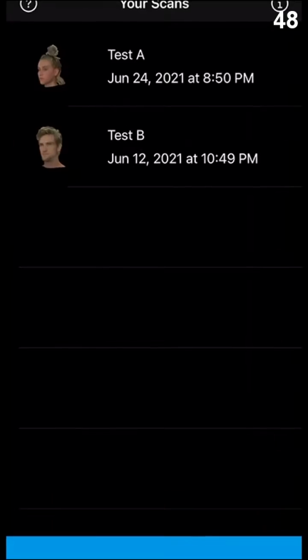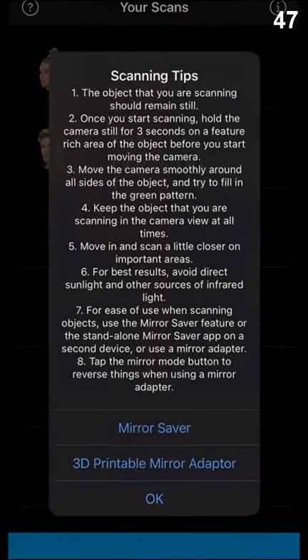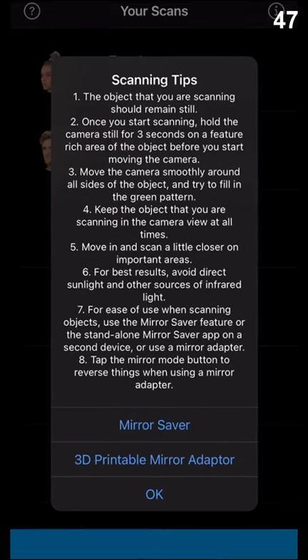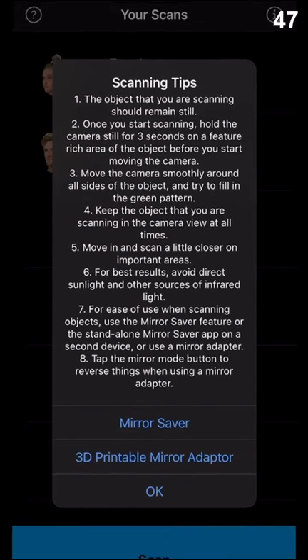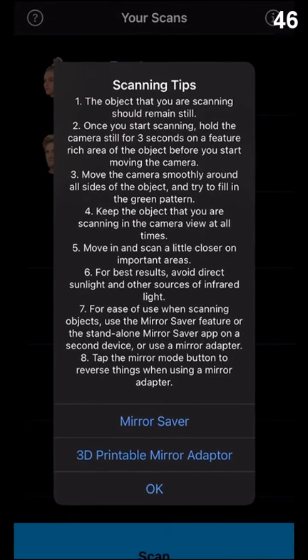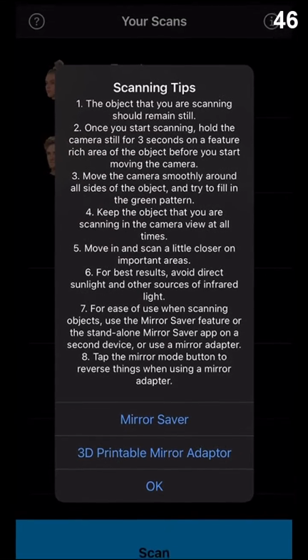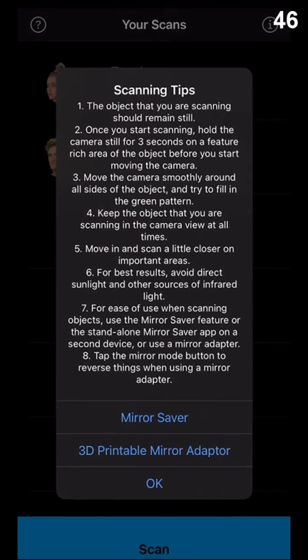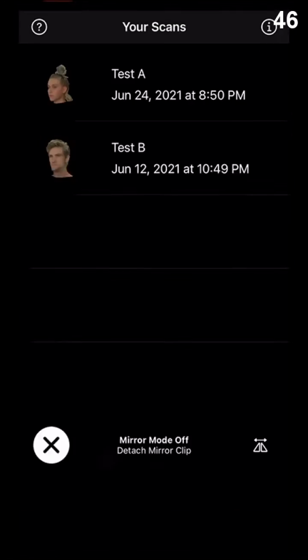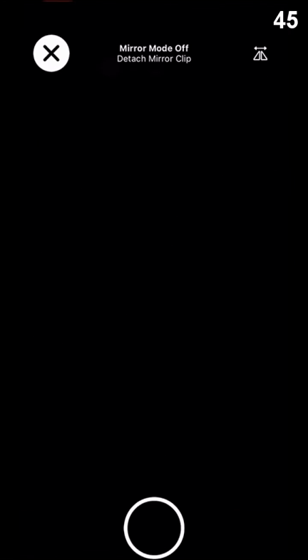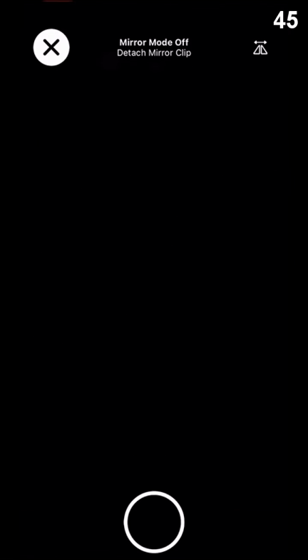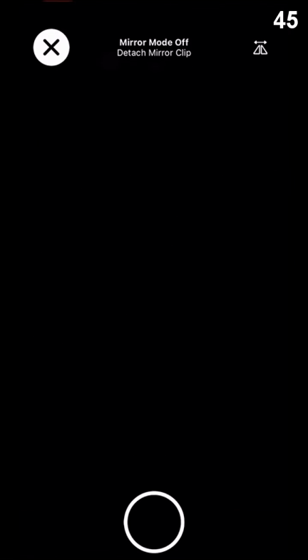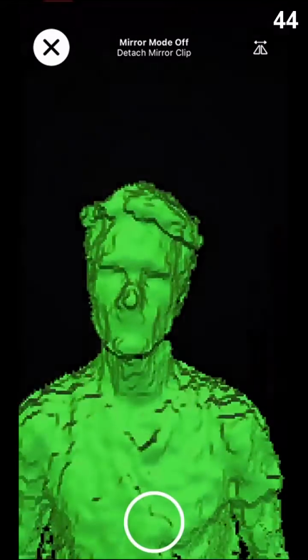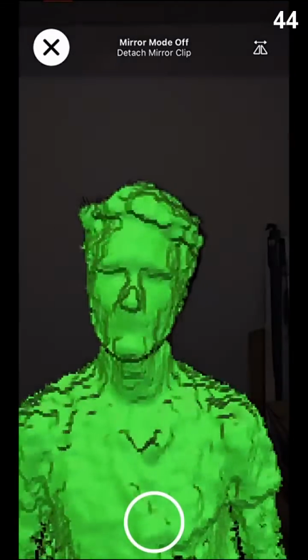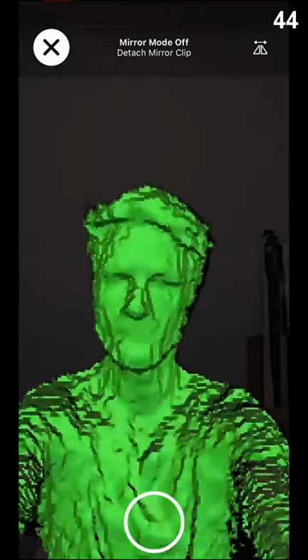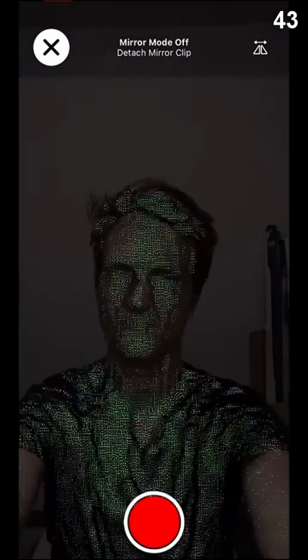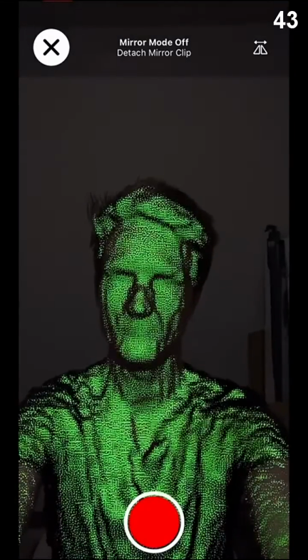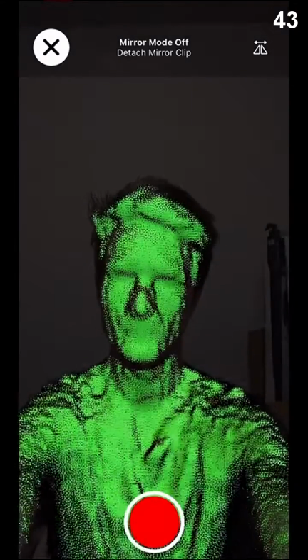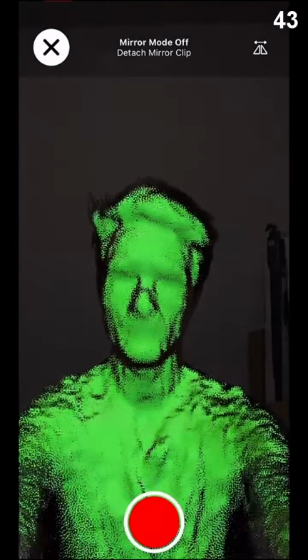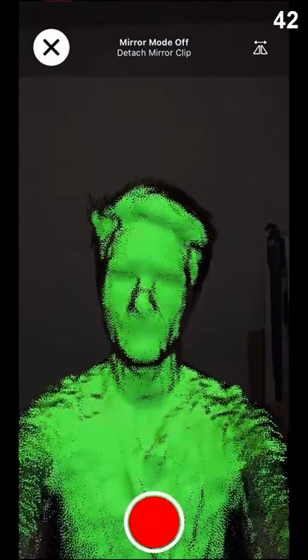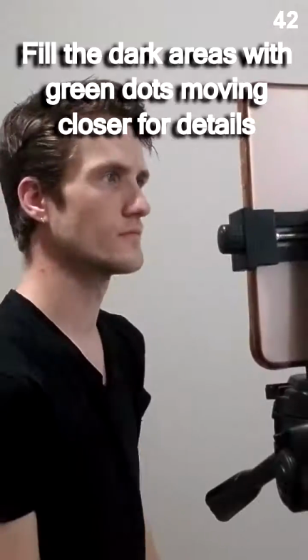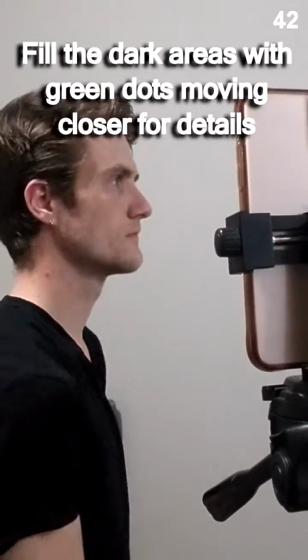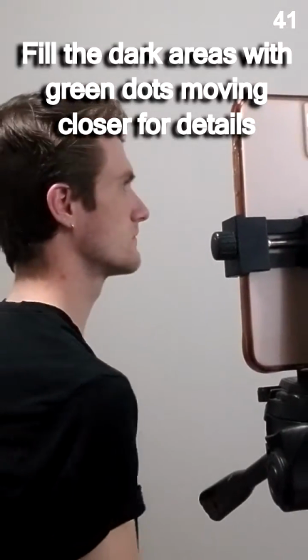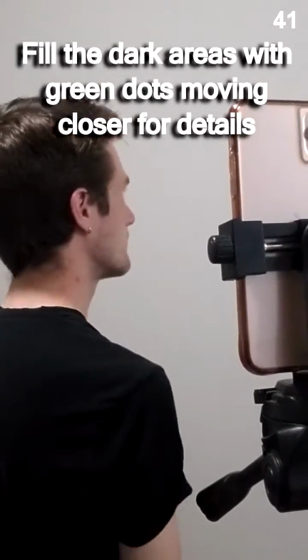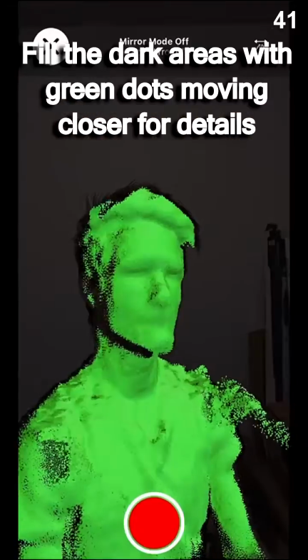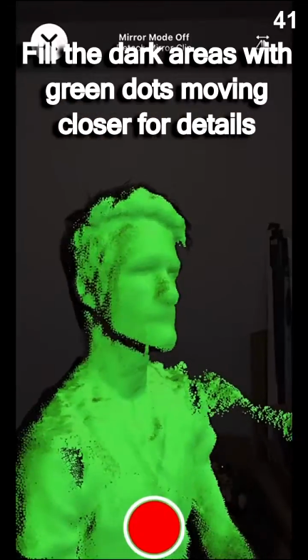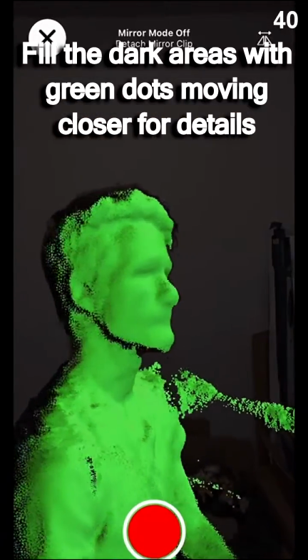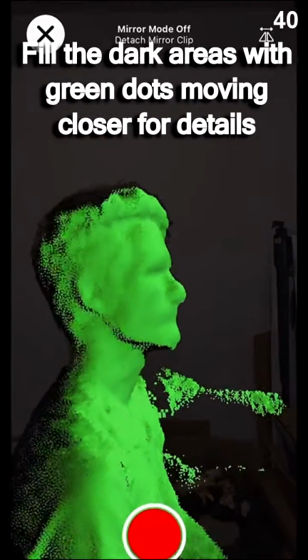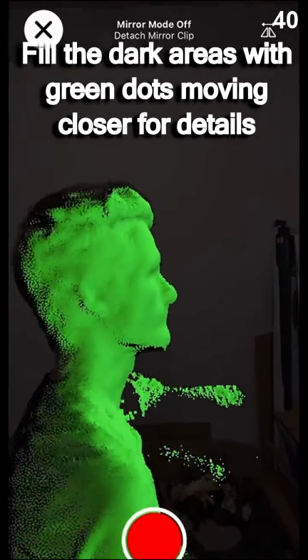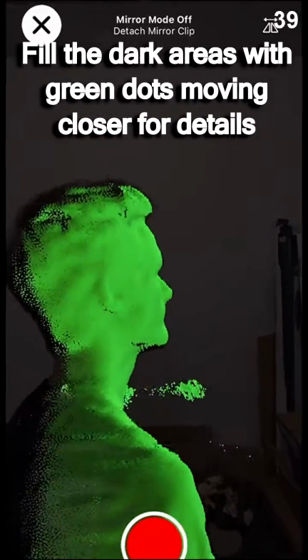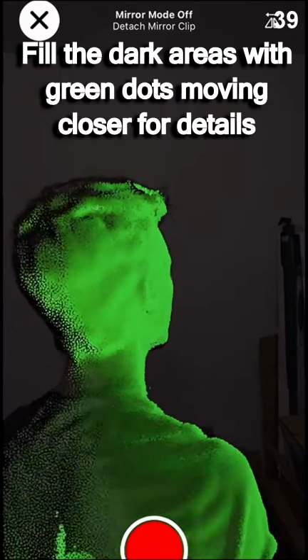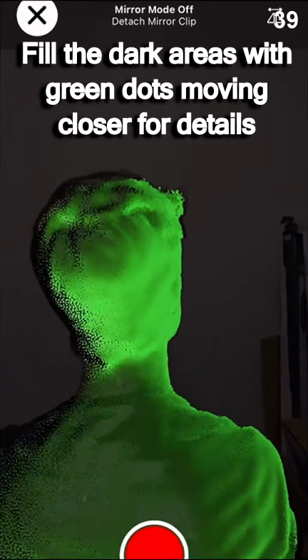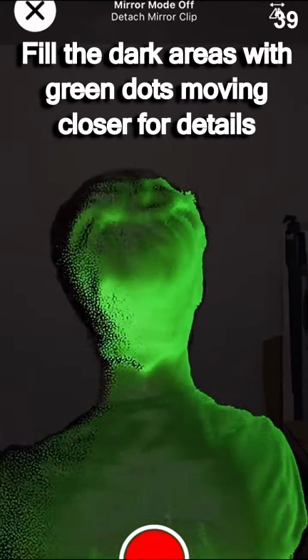The in-app tips are really all you'll need for a high quality scan, but ultimately your goal is to move slowly and smoothly around a still object. This will take some trial and error,